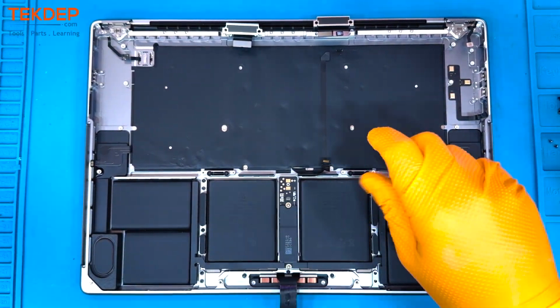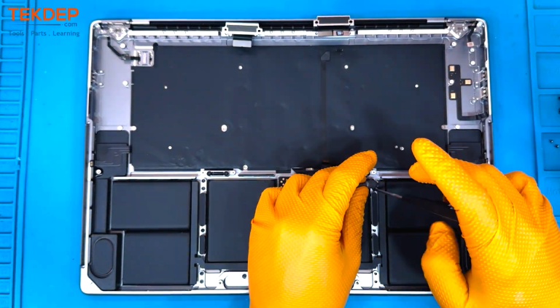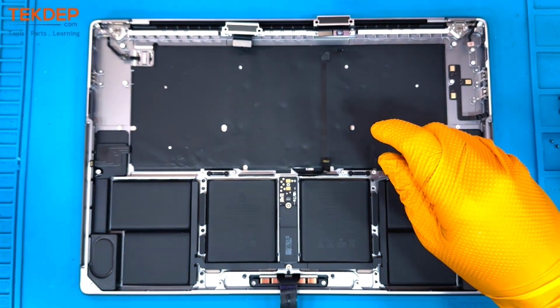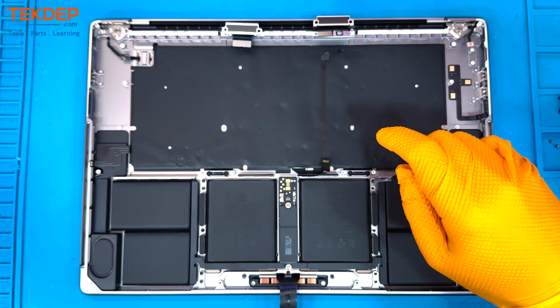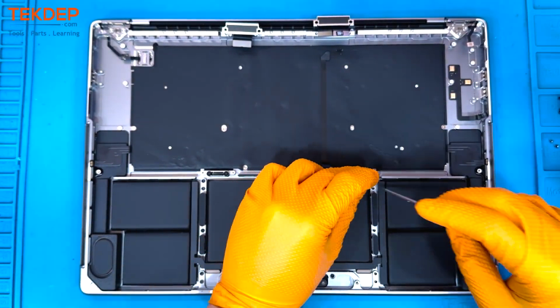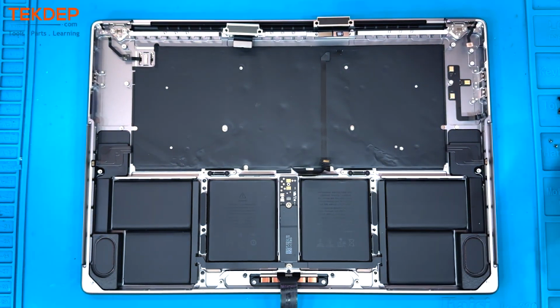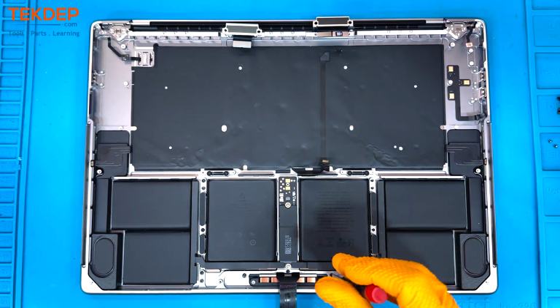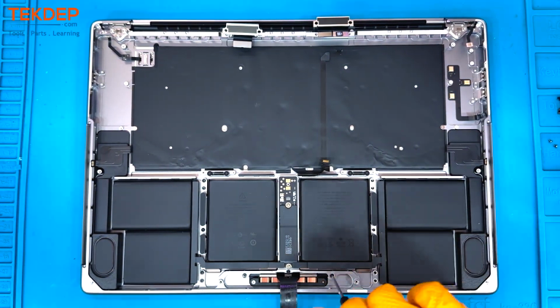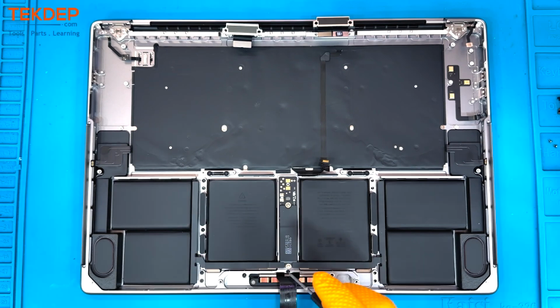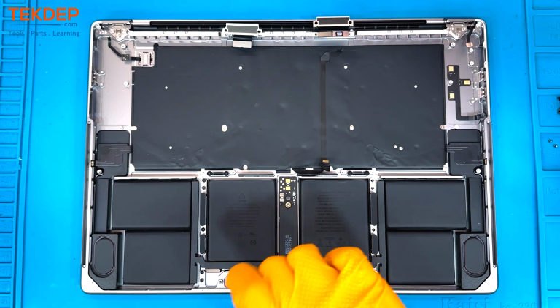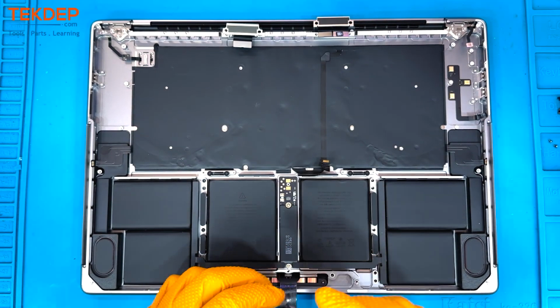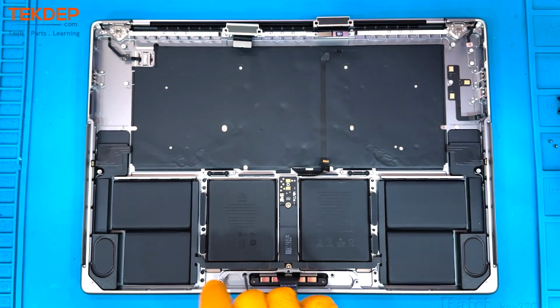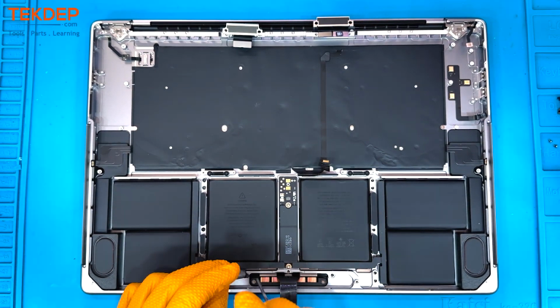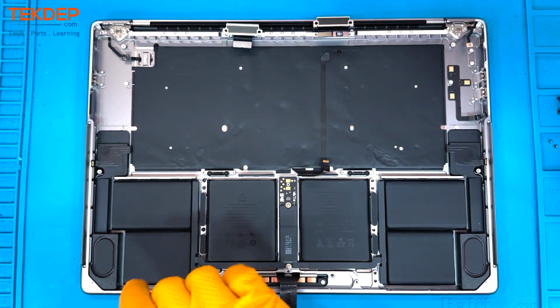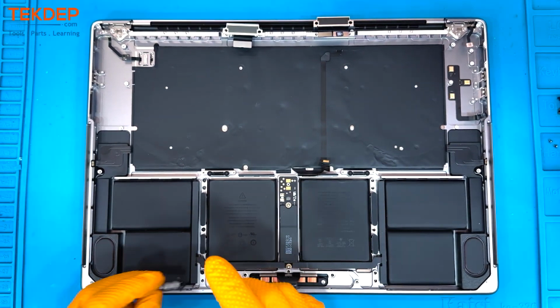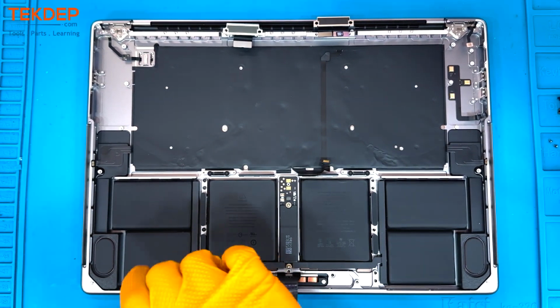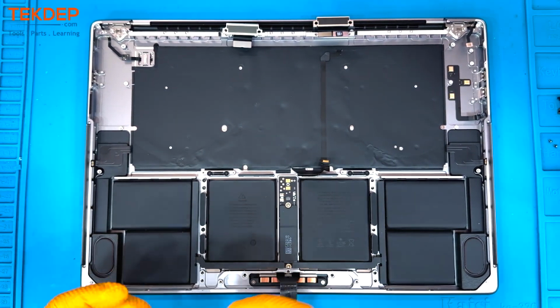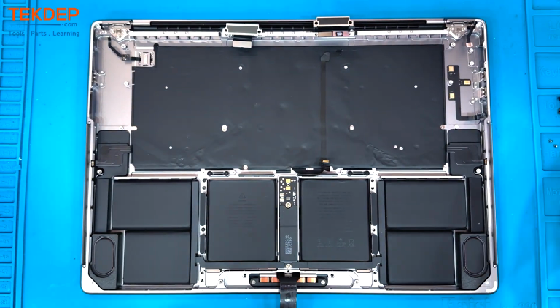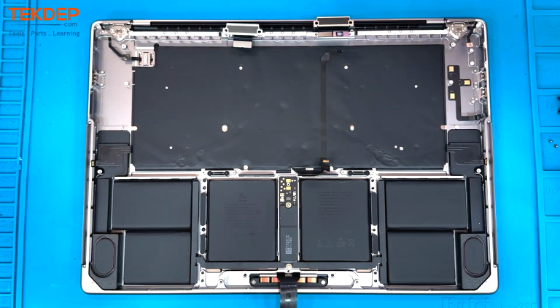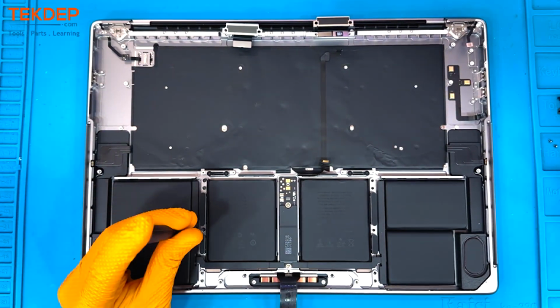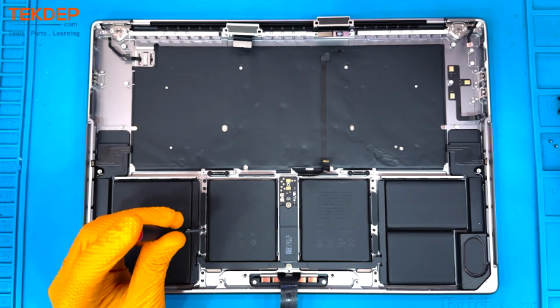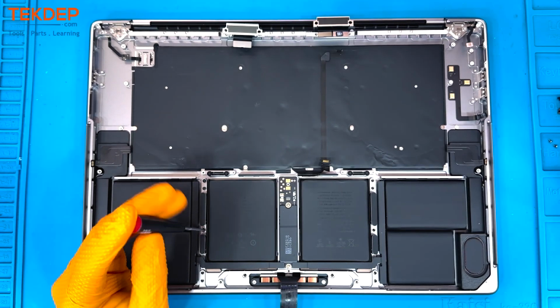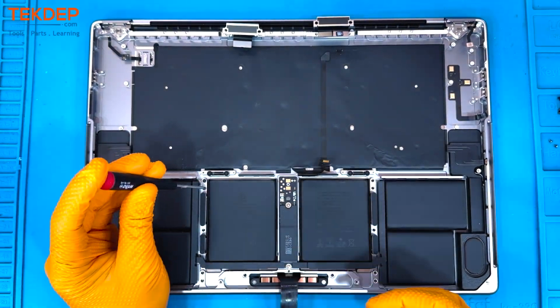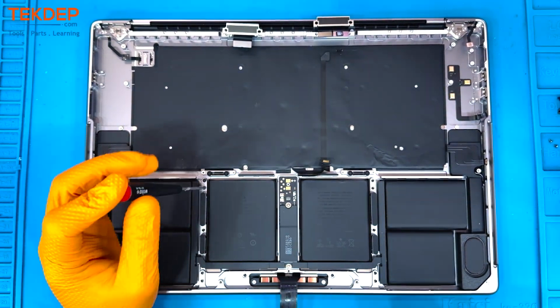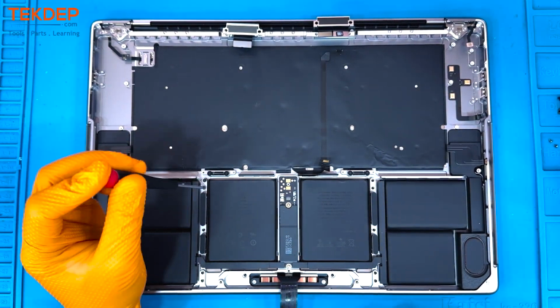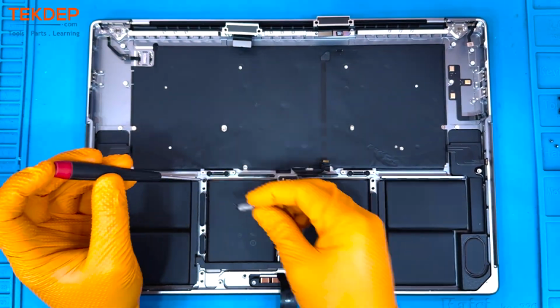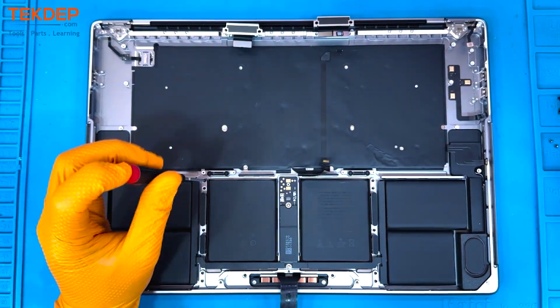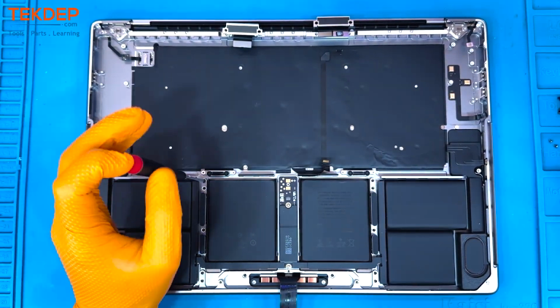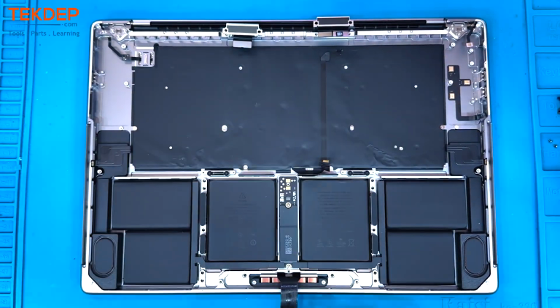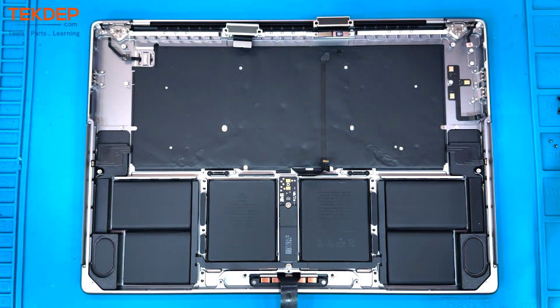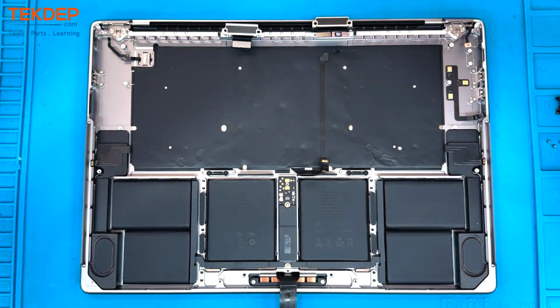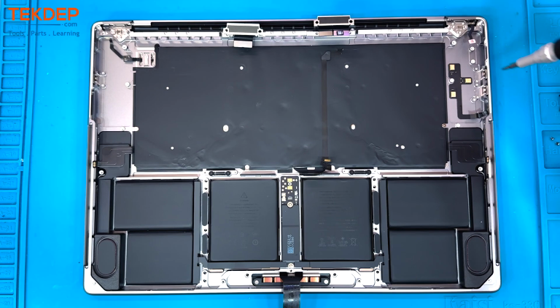To remove the trackpad, we're going to use a T5 screwdriver on all of these screws — and there are quite a lot of them. So if you're doing this yourself, it's important not to forget any, or you'll probably break something. If you'd rather leave it to the professionals, techdep.com accepts mail-in repairs from all over the world.